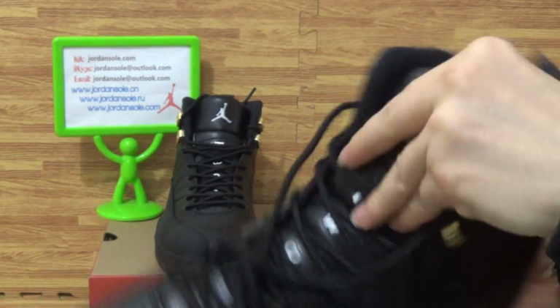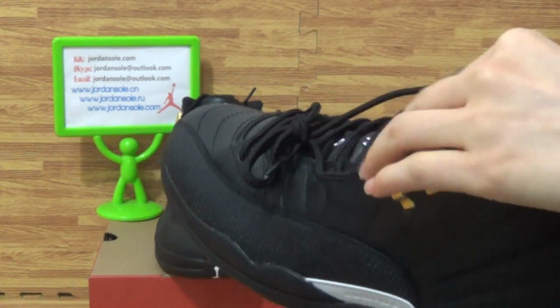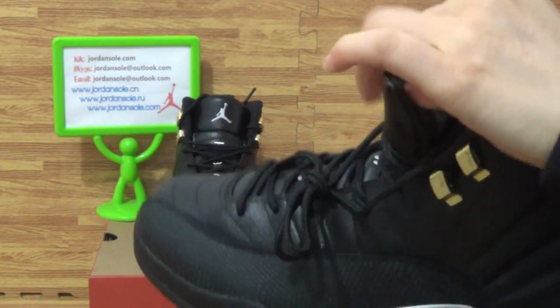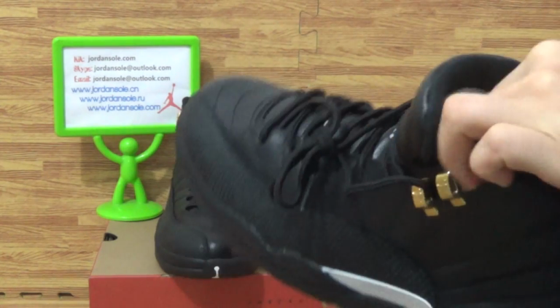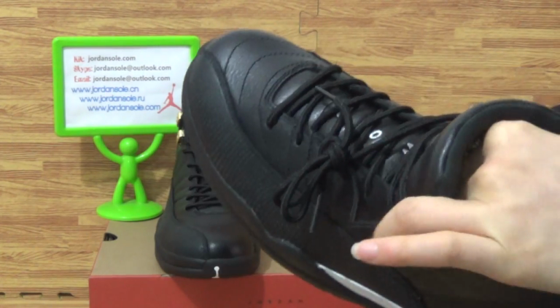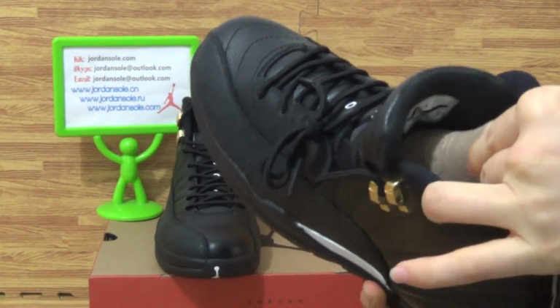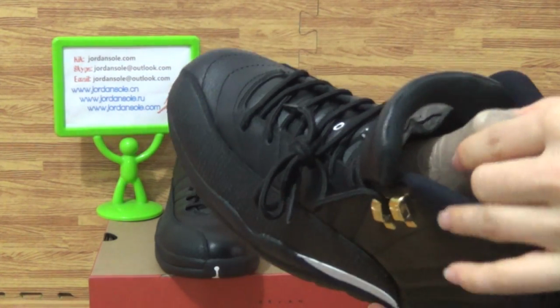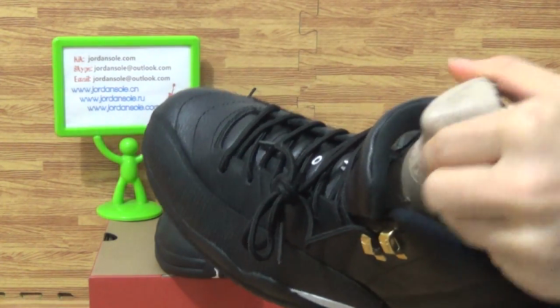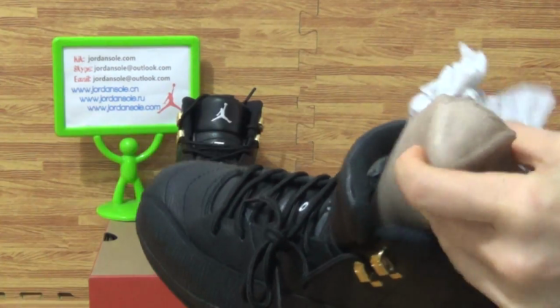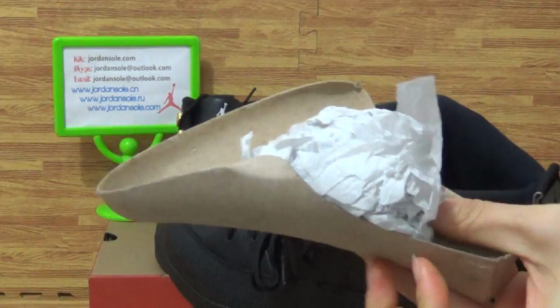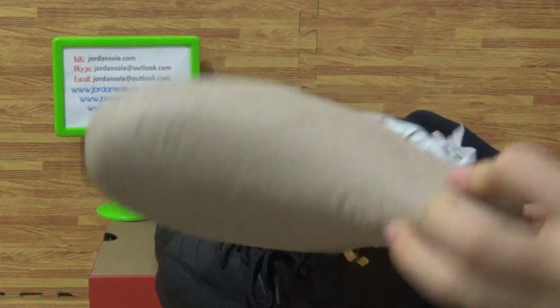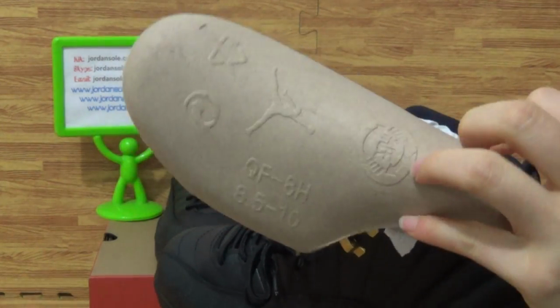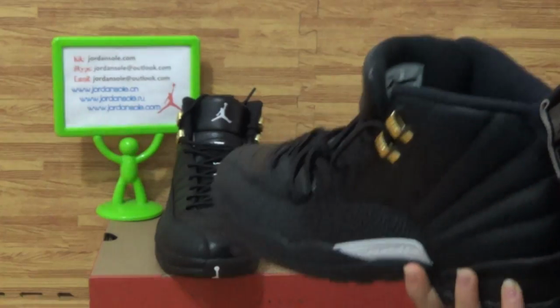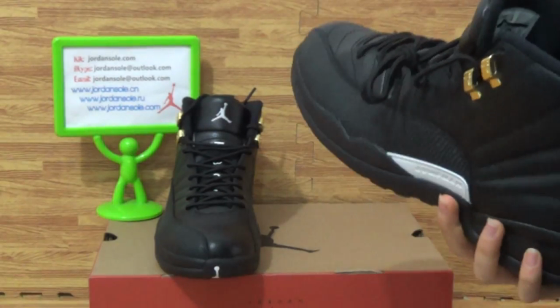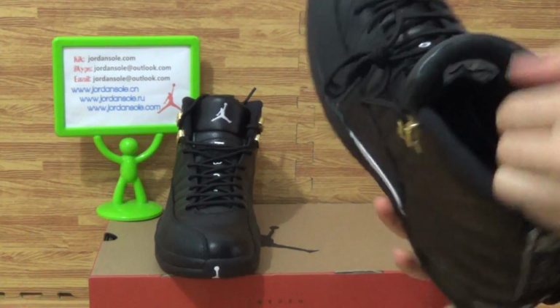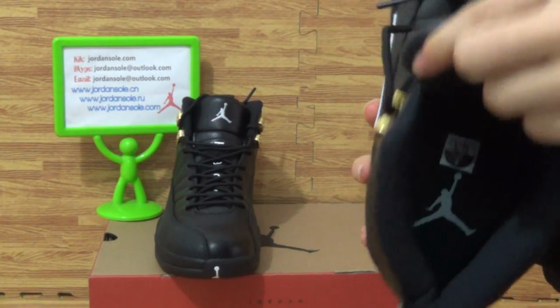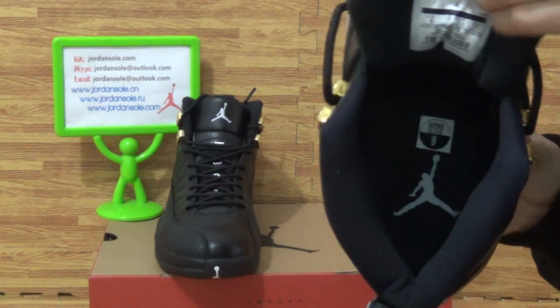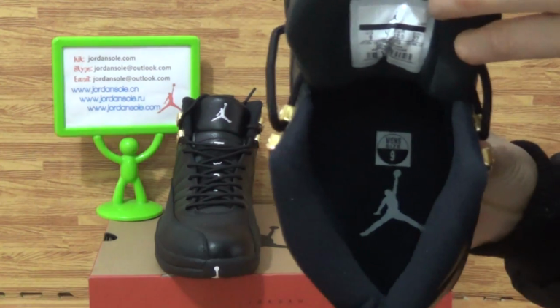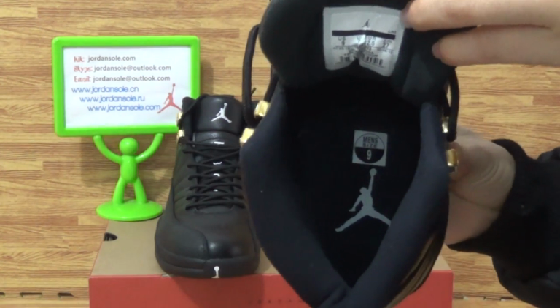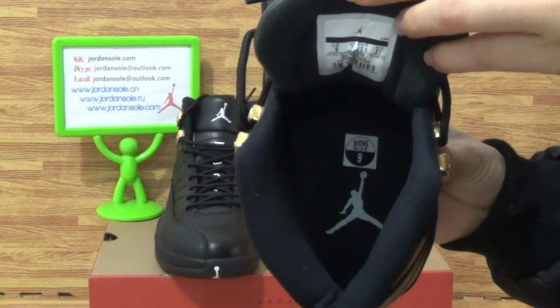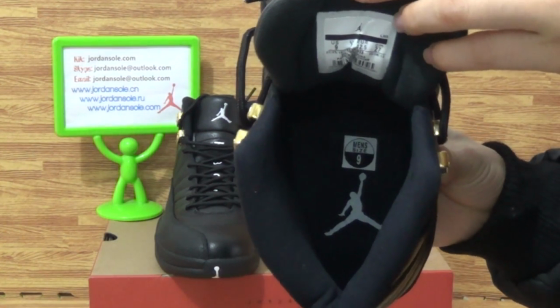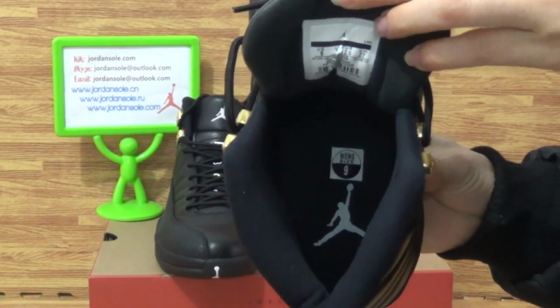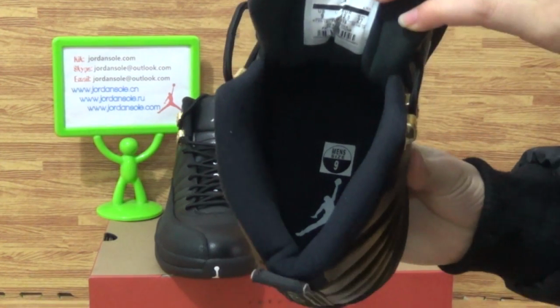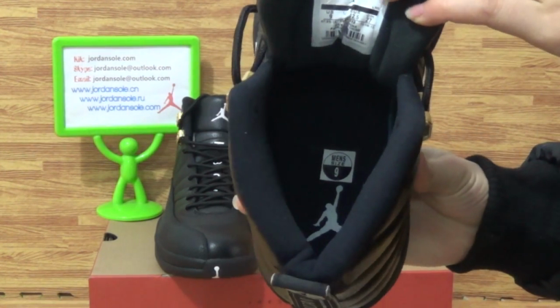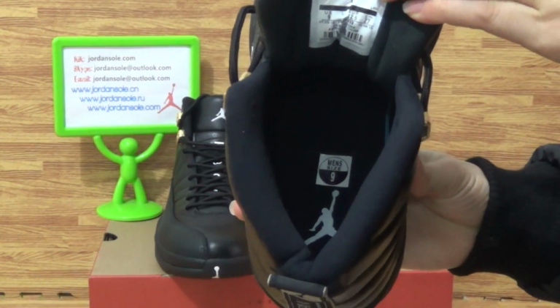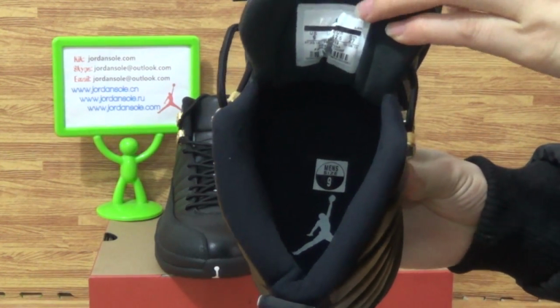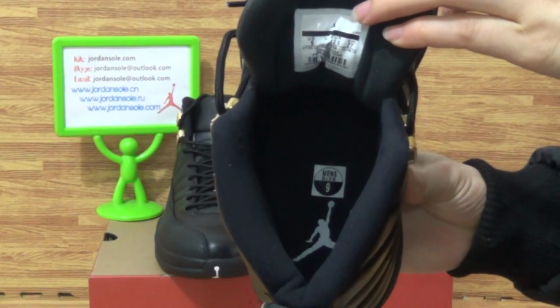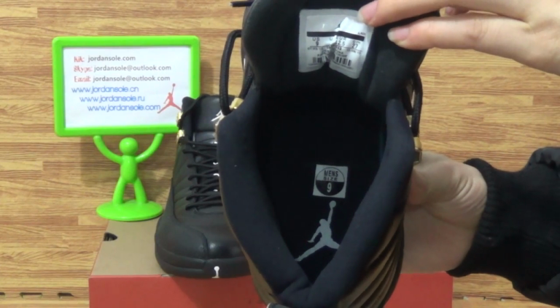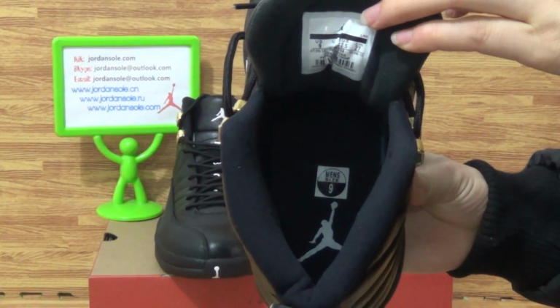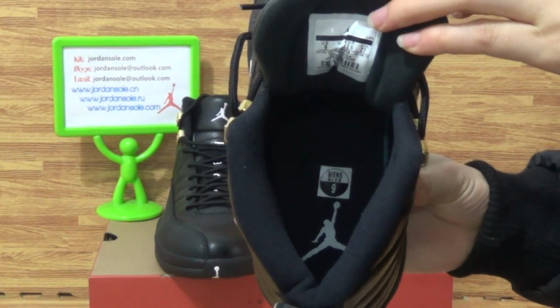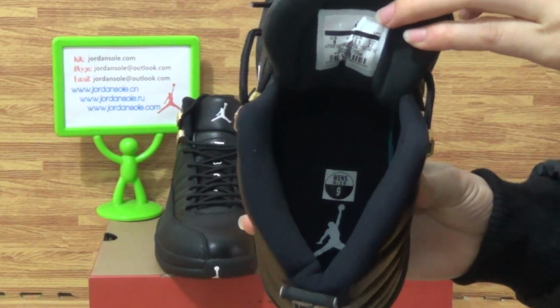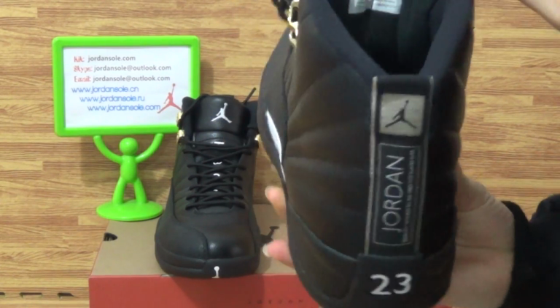Then come to the shoe insole. The paper shoe tray — insole is also the Jumperman logo. Also the size label. That's okay.